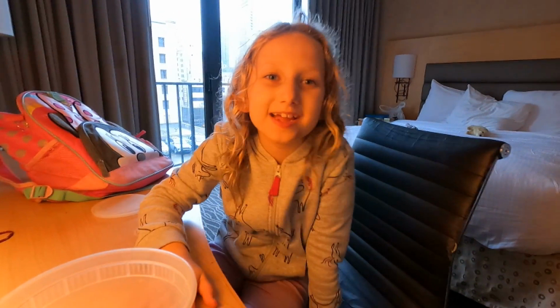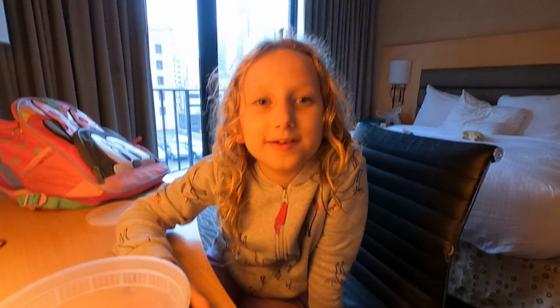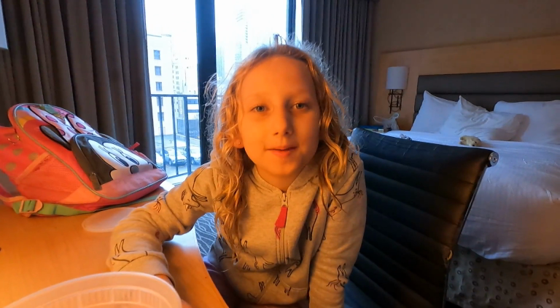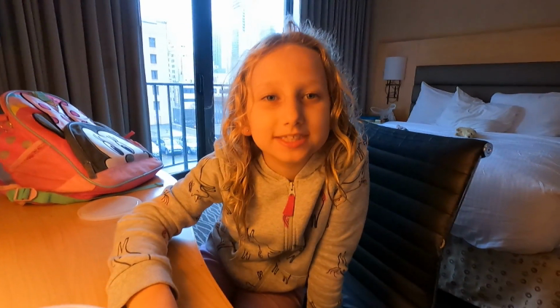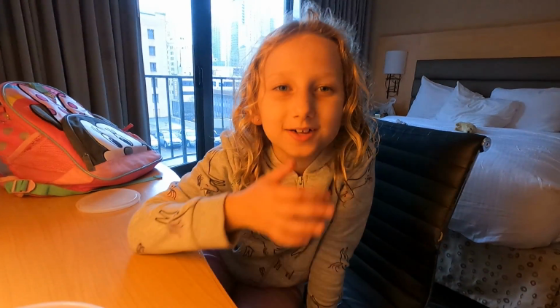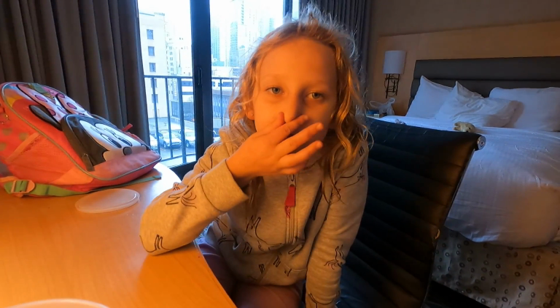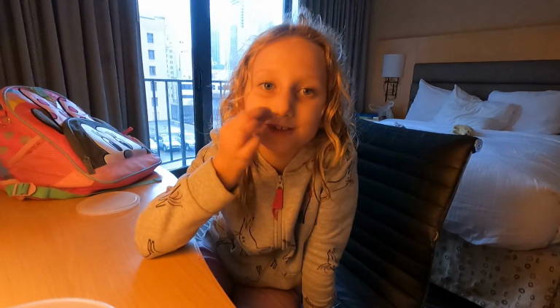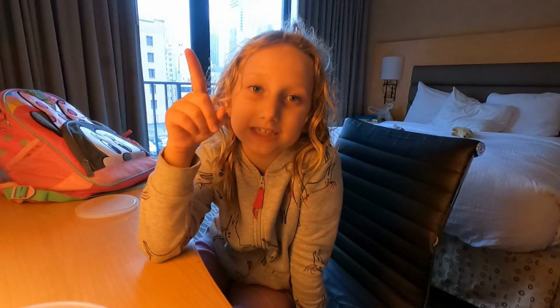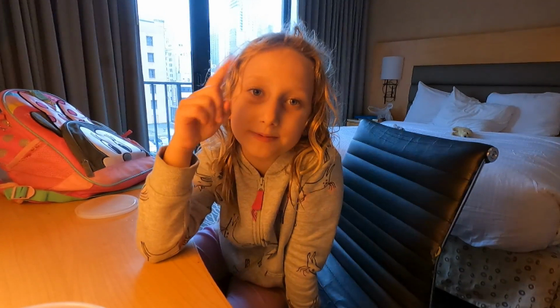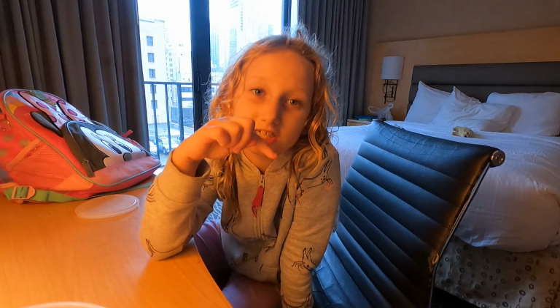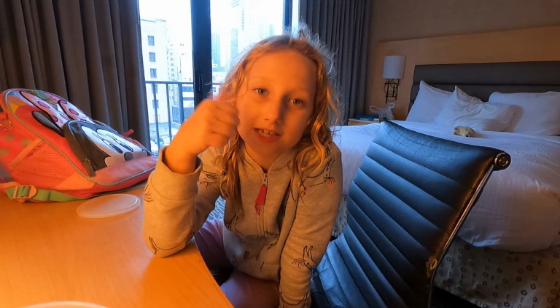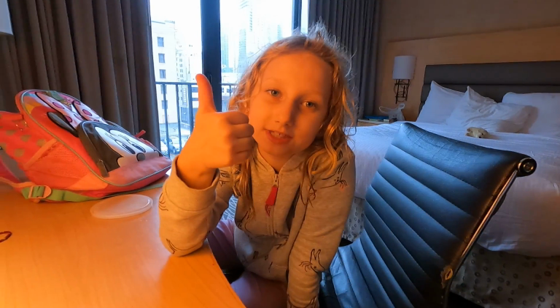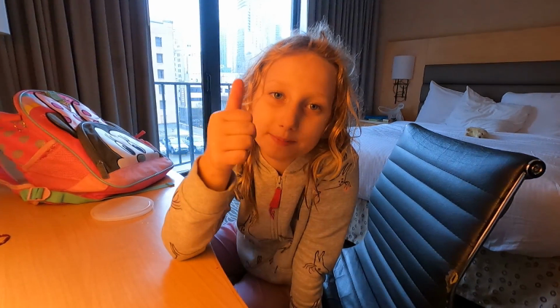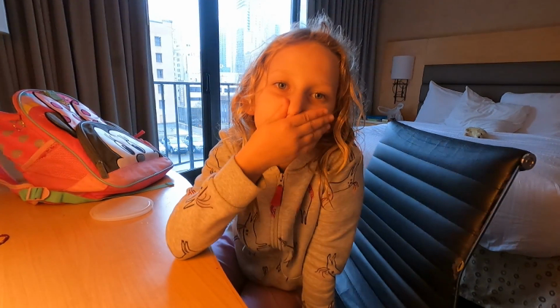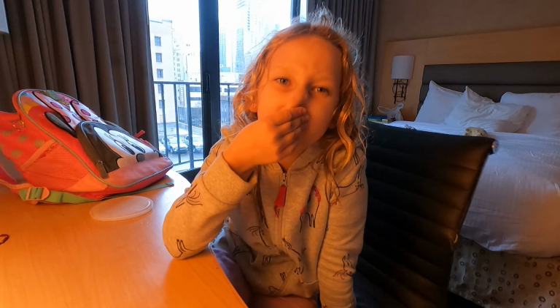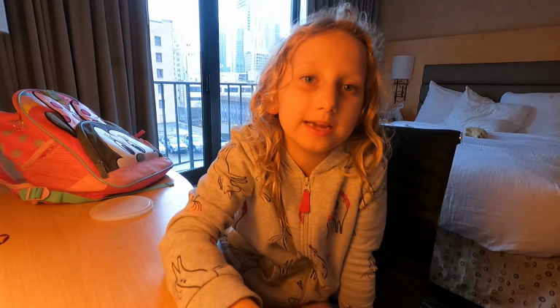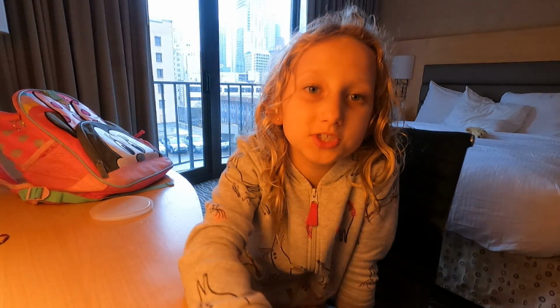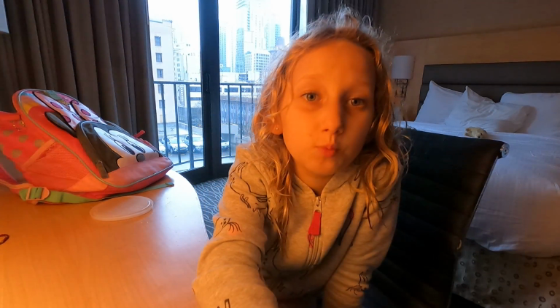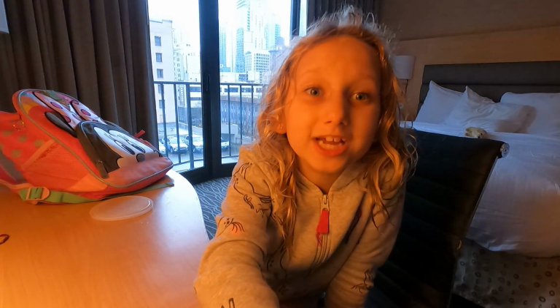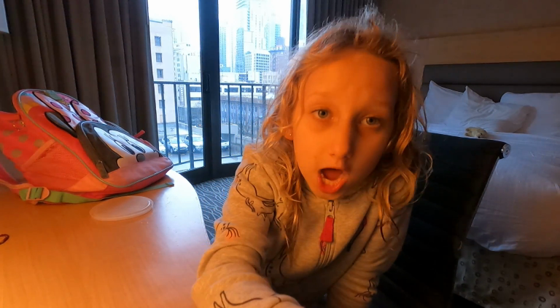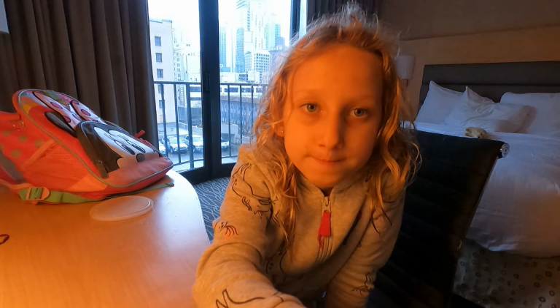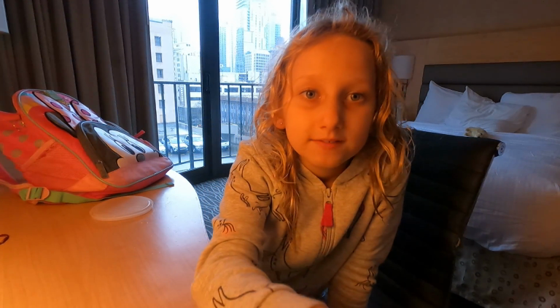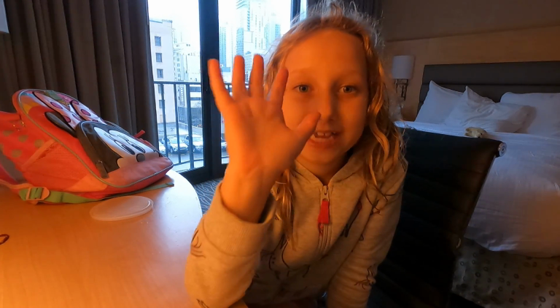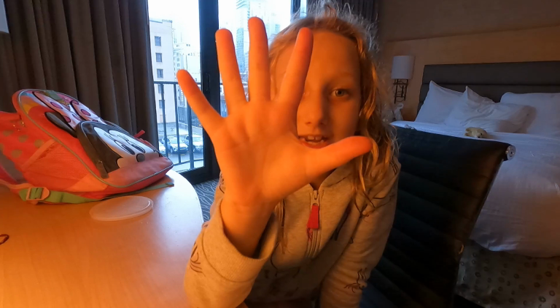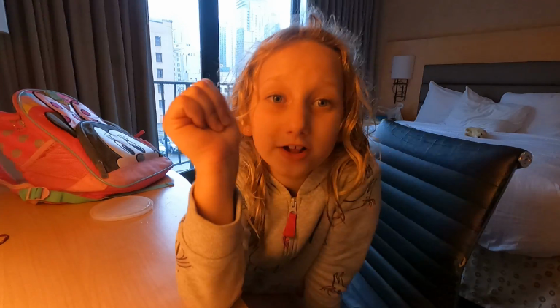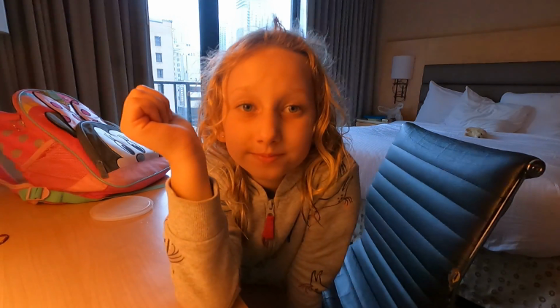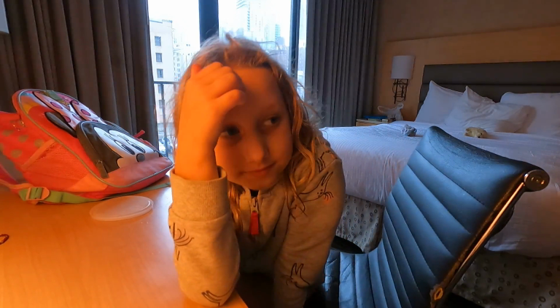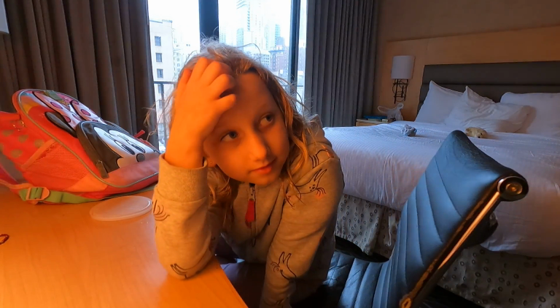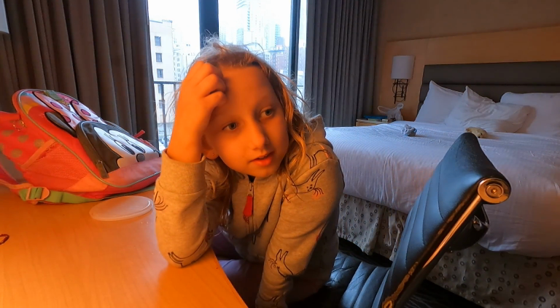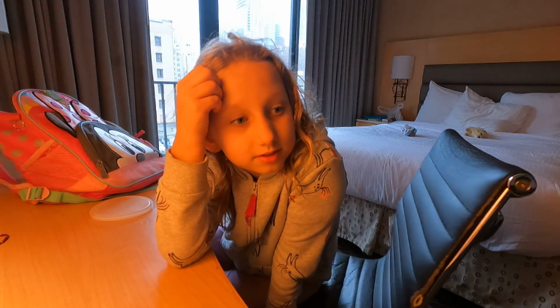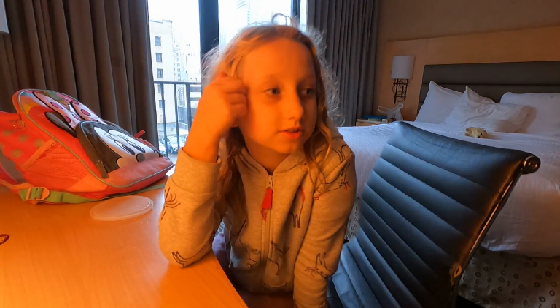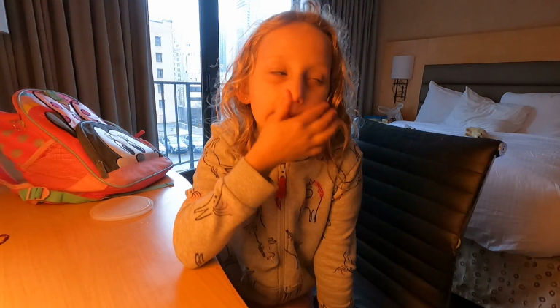Hey everybody, welcome back to my channel! Before we get started, click subscribe and turn on notifications and give me a thumbs up. Today I'm going to be showing you what I got for my $10 challenge.